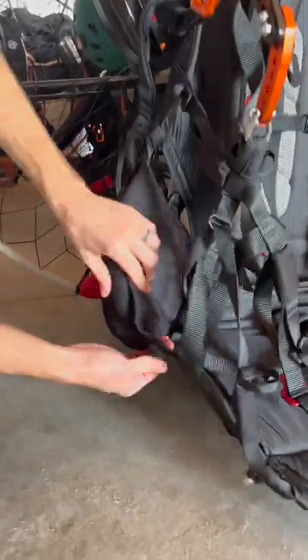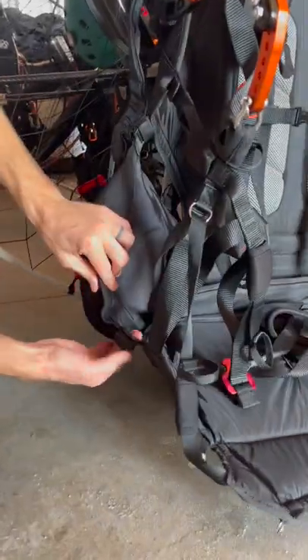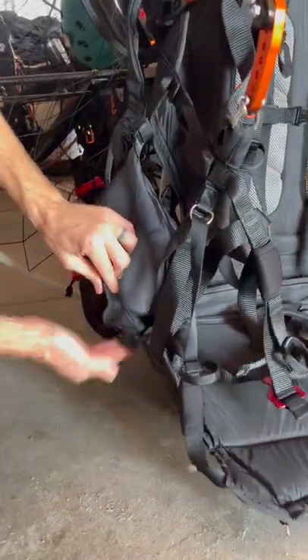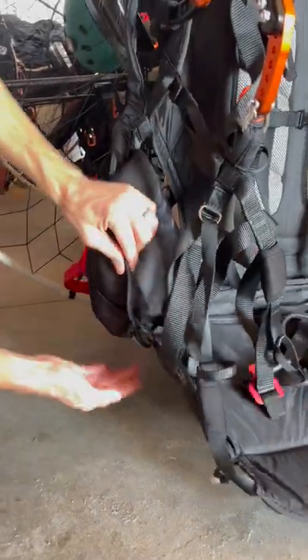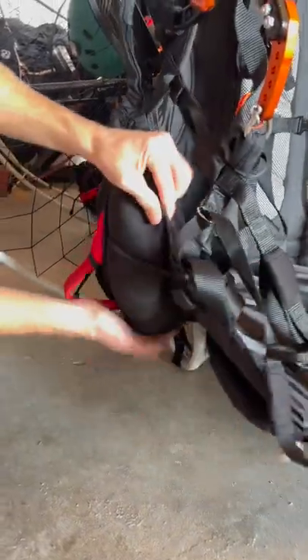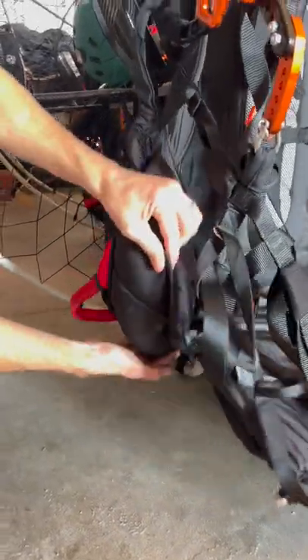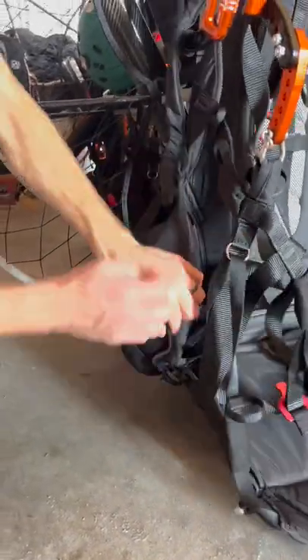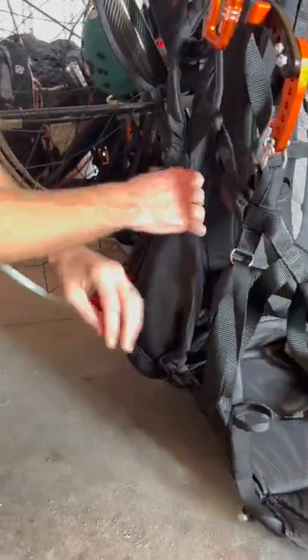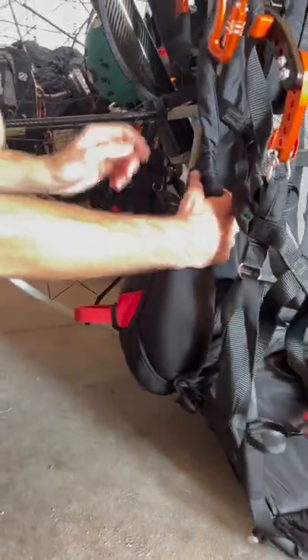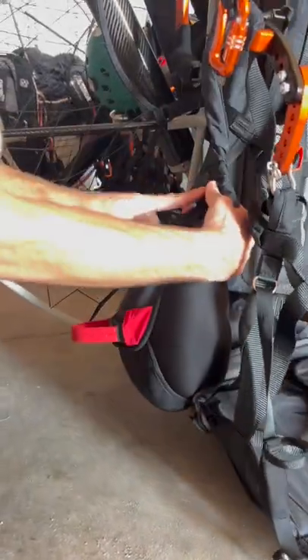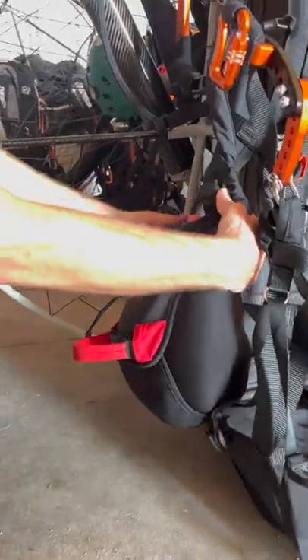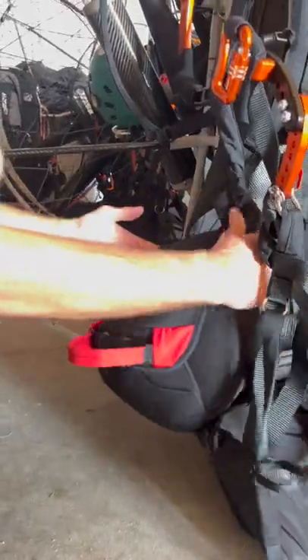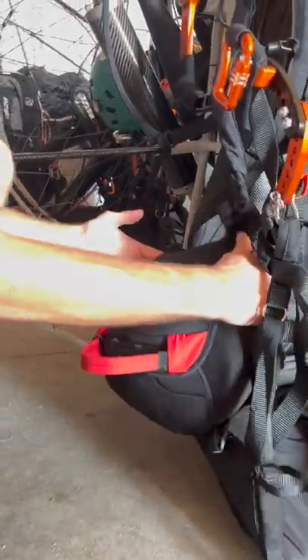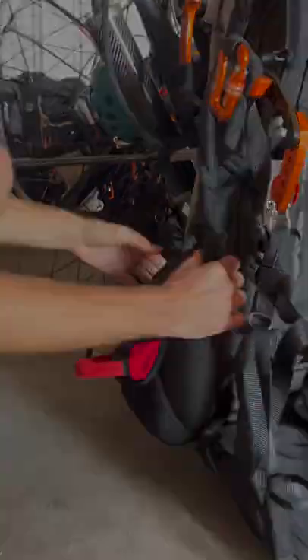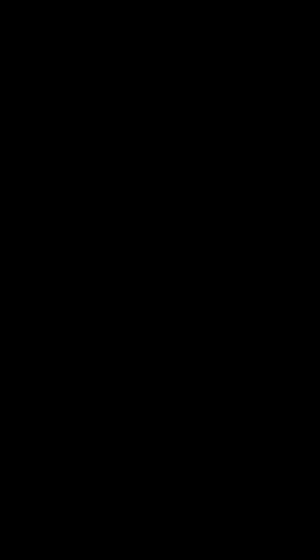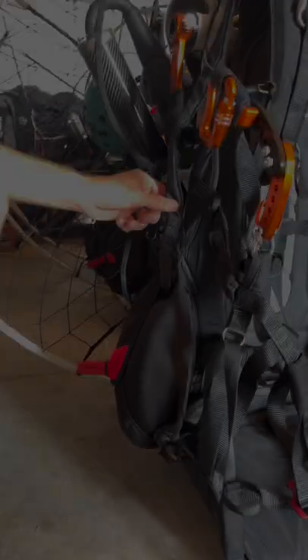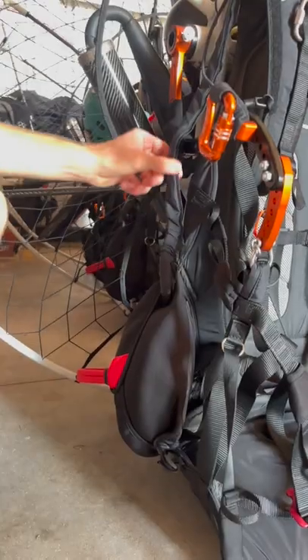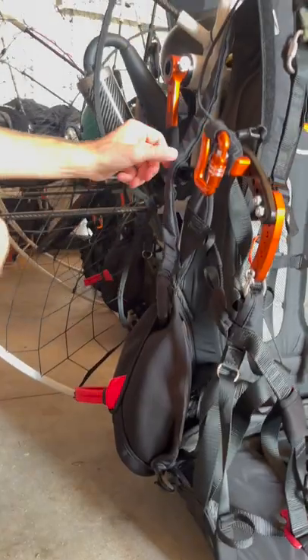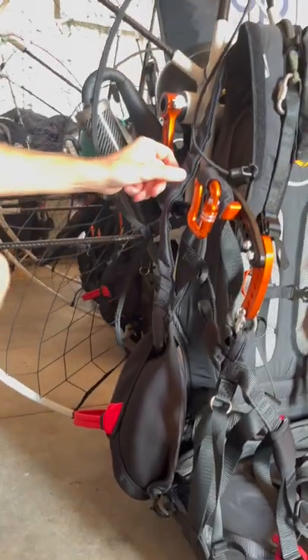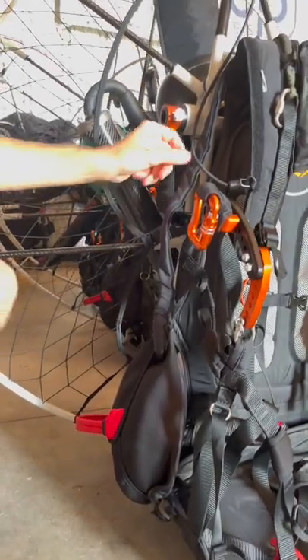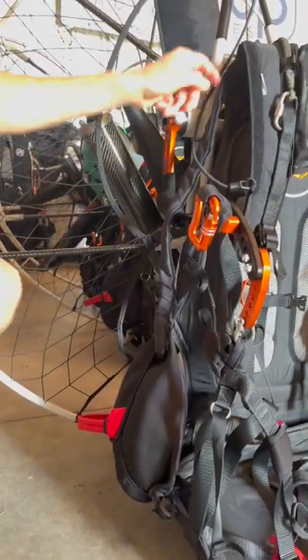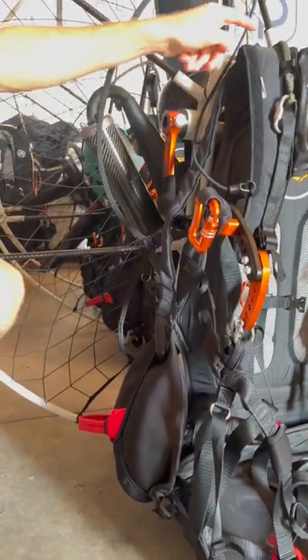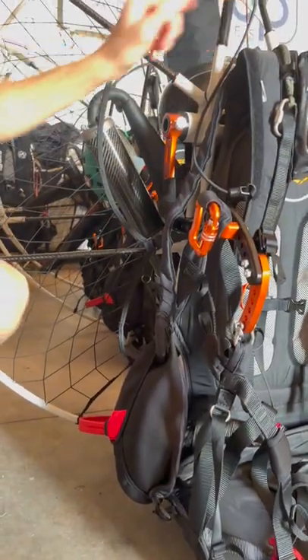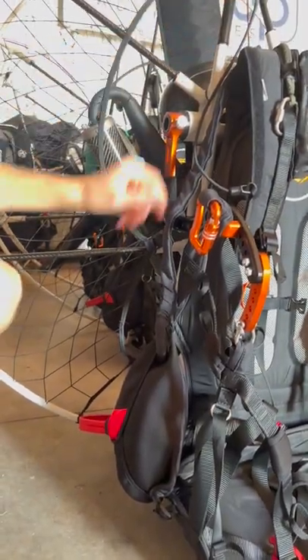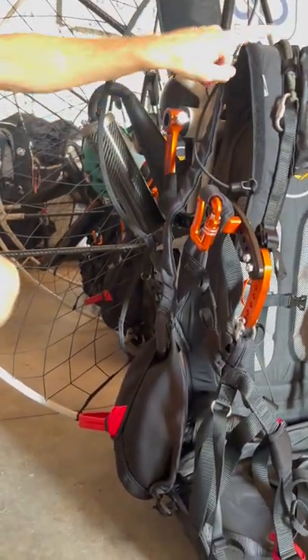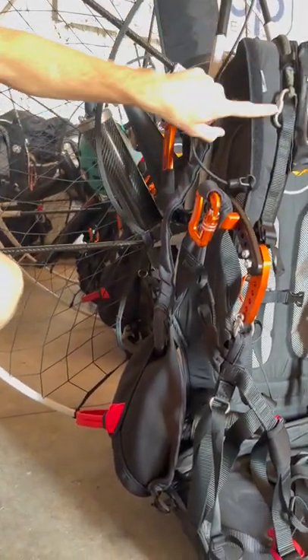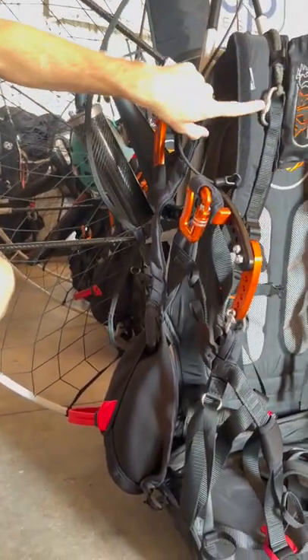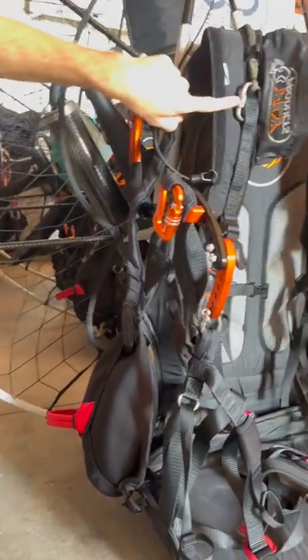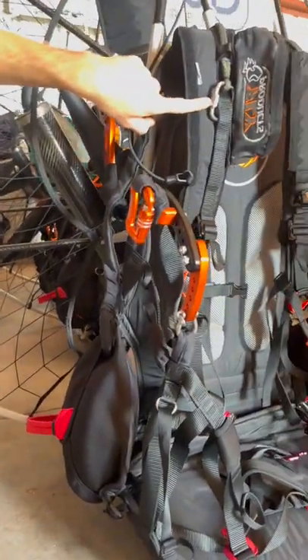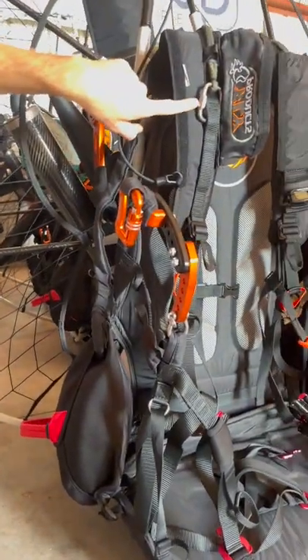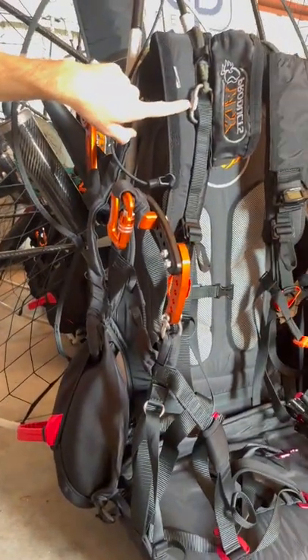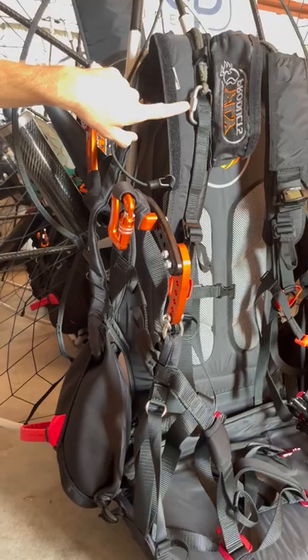For these buckles — one, two, three, four — we run the bridle up, and we connect it to the top of the harness, which we'll look at in a second.